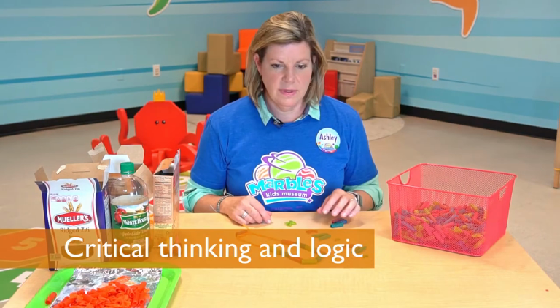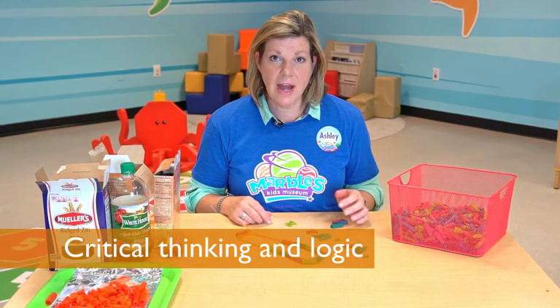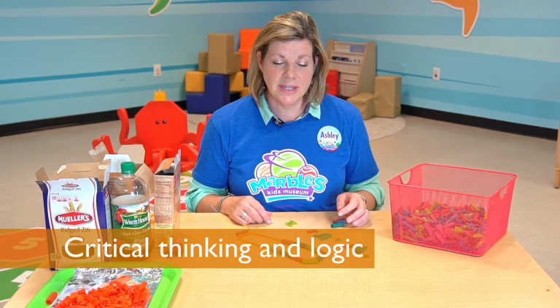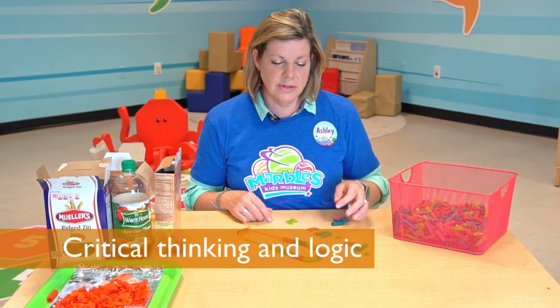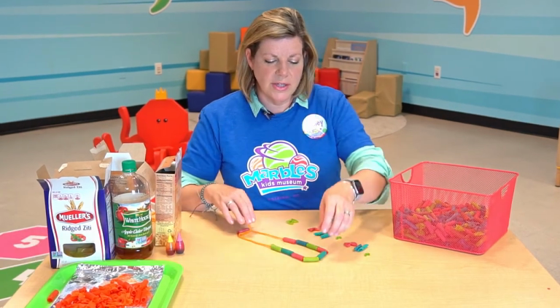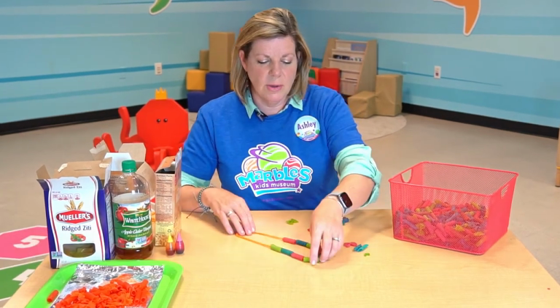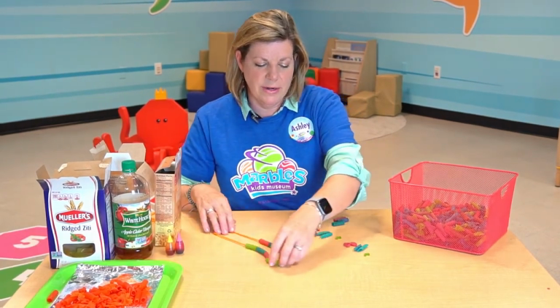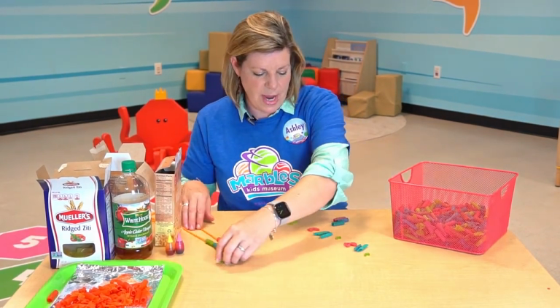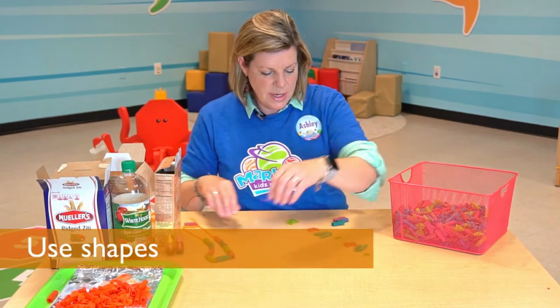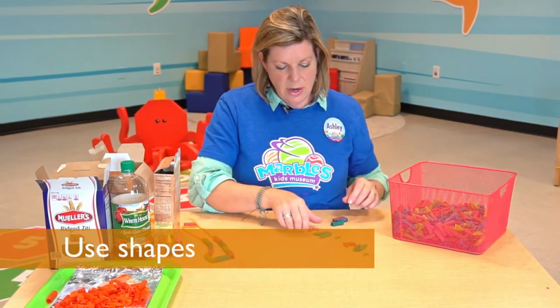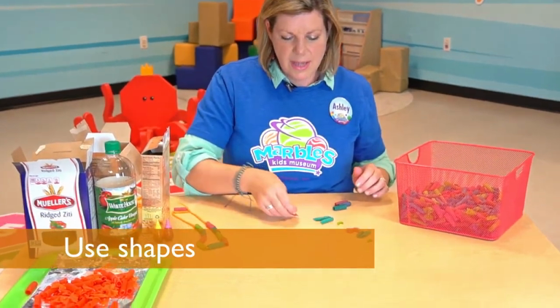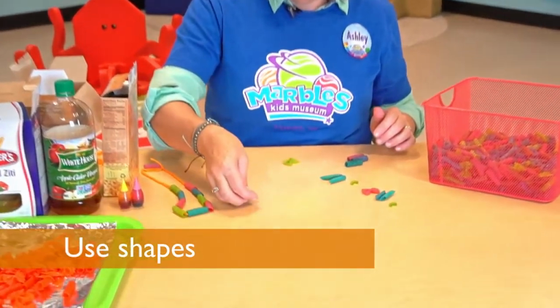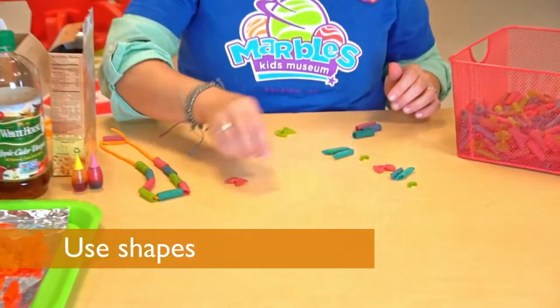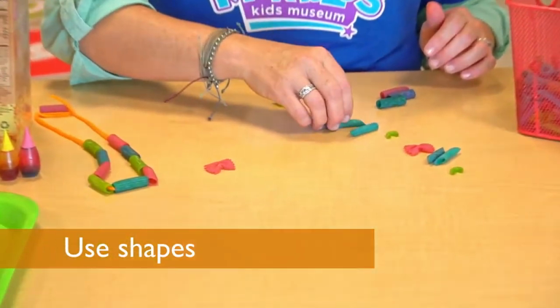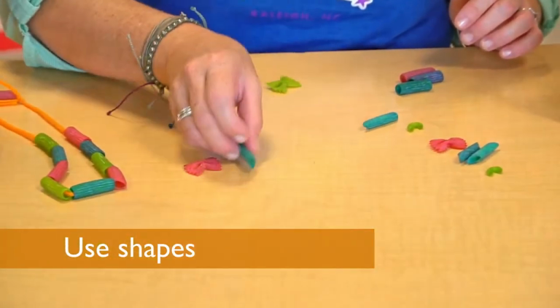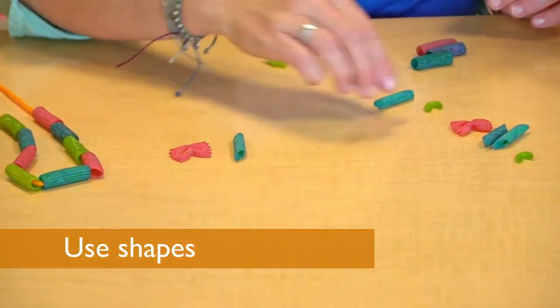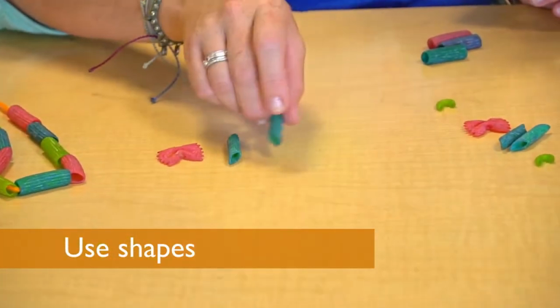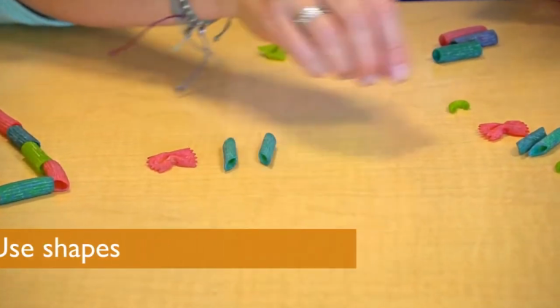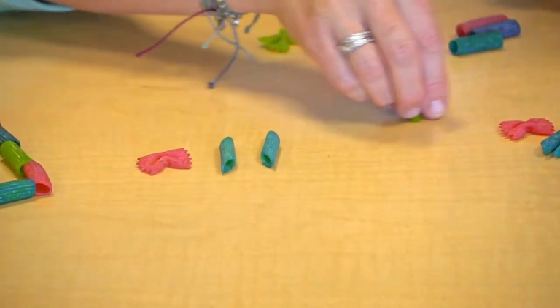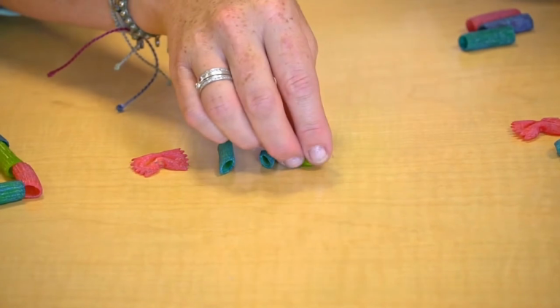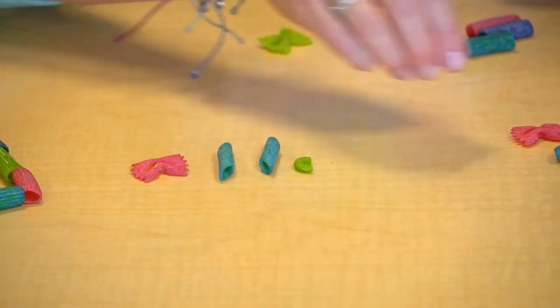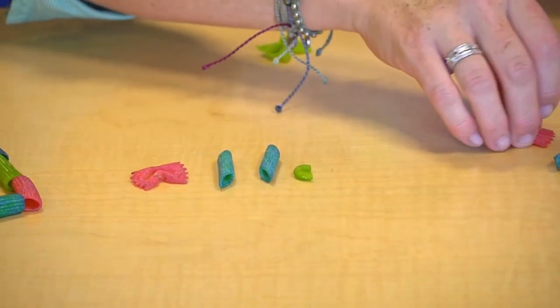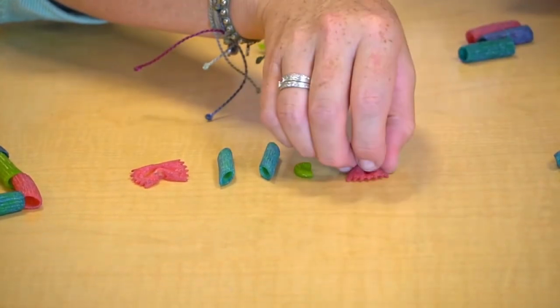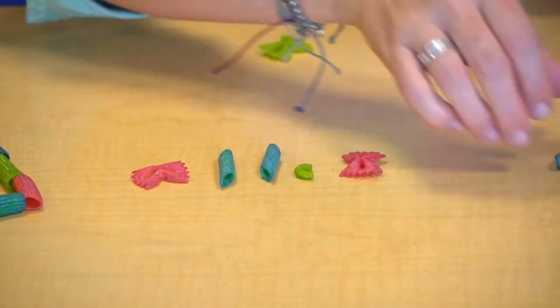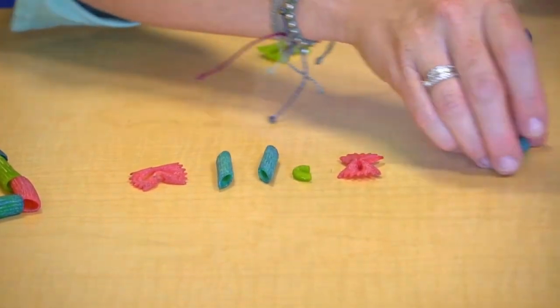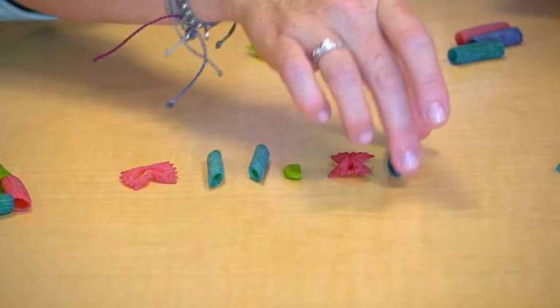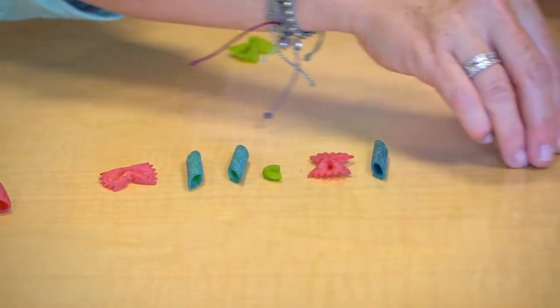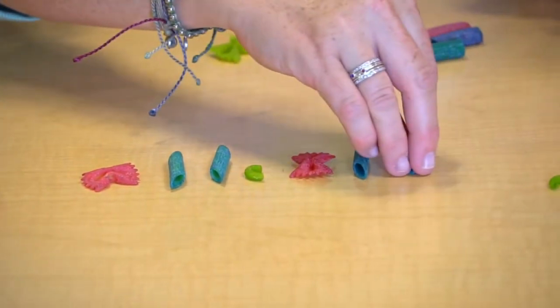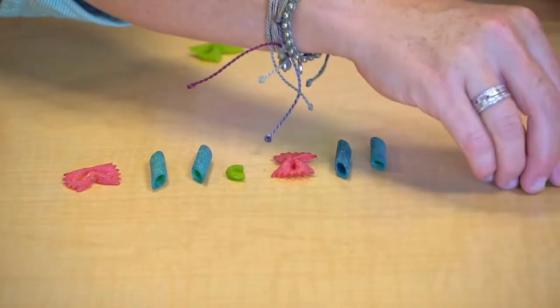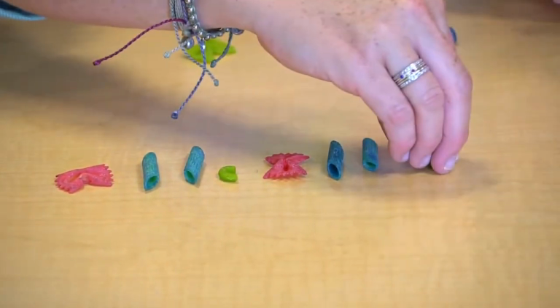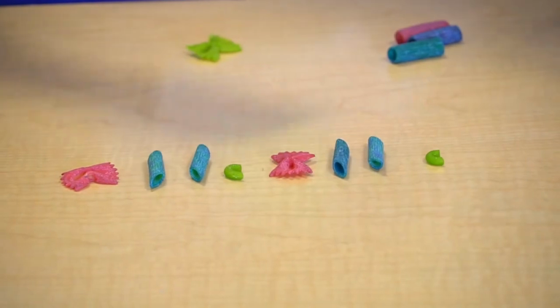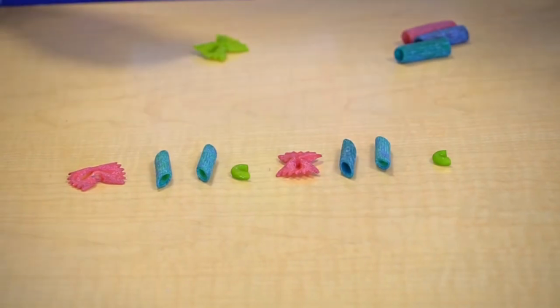If you're not interested in colors, you can also talk about patterns and shapes. So I could create one that's bow tie, cylinder, cylinder, cylinder, crescent, bow tie, cylinder, cylinder, crescent, and keep going.